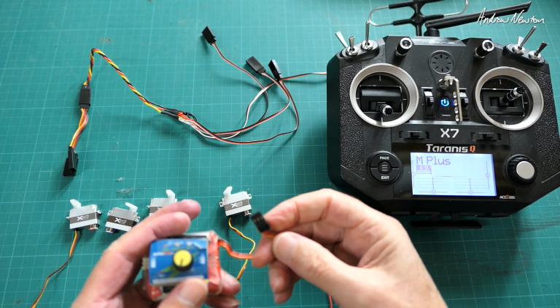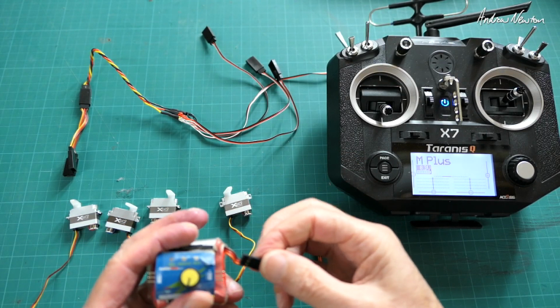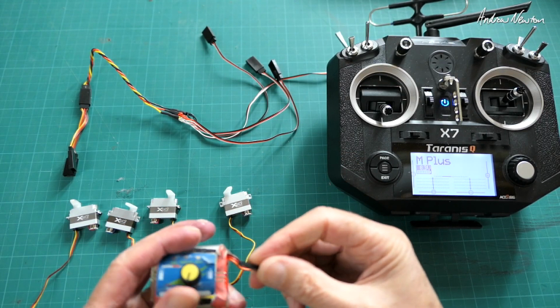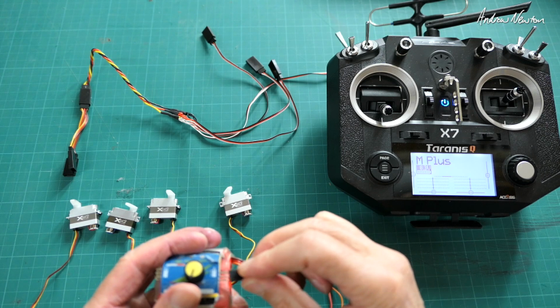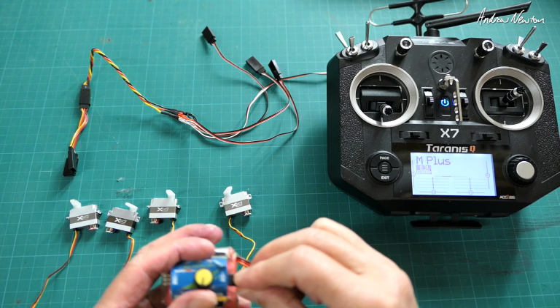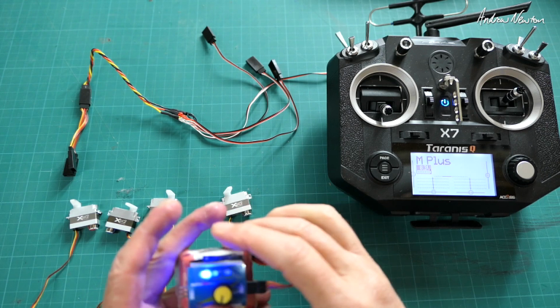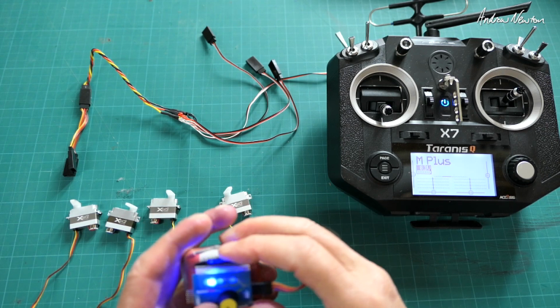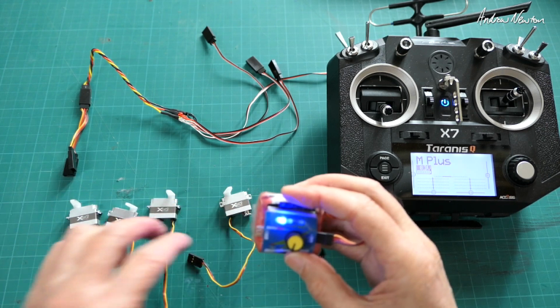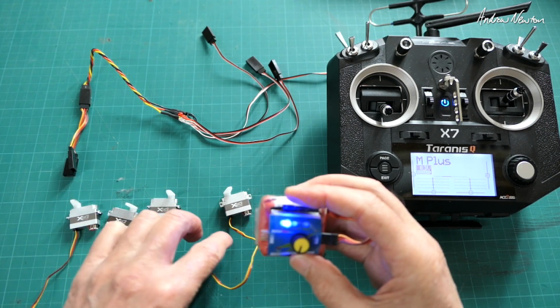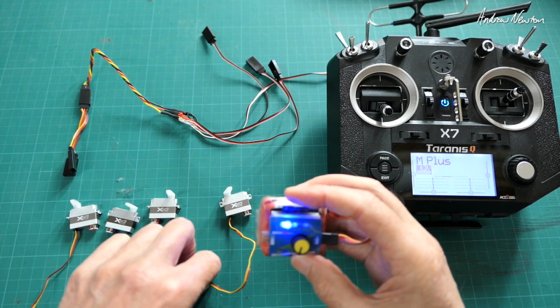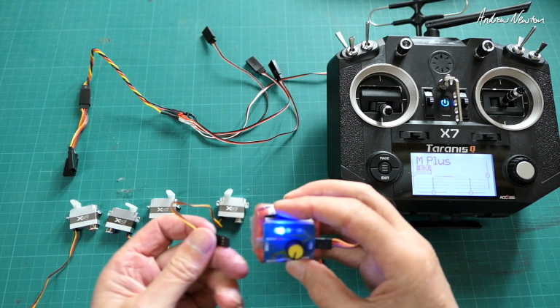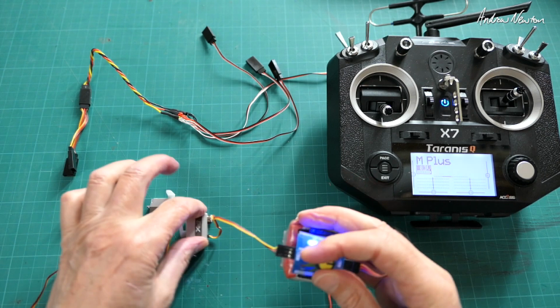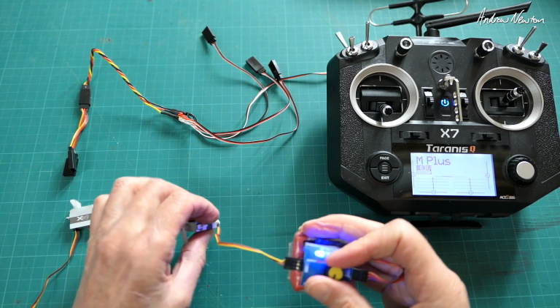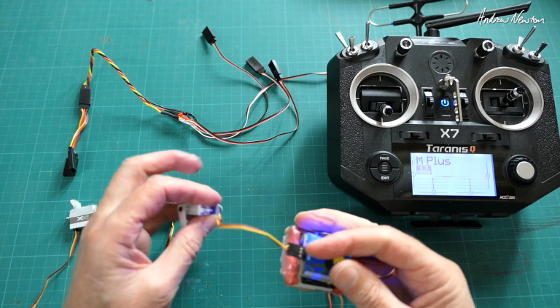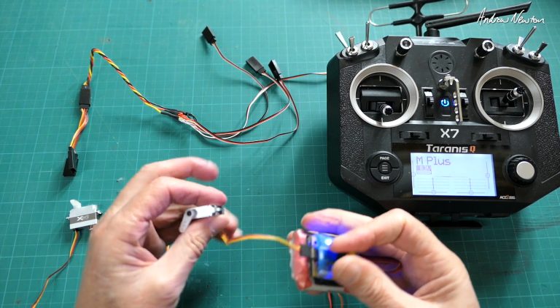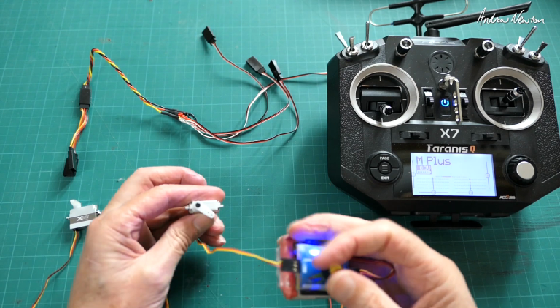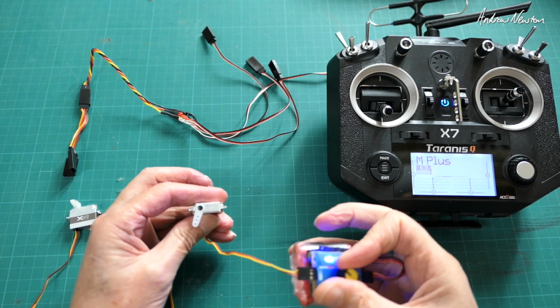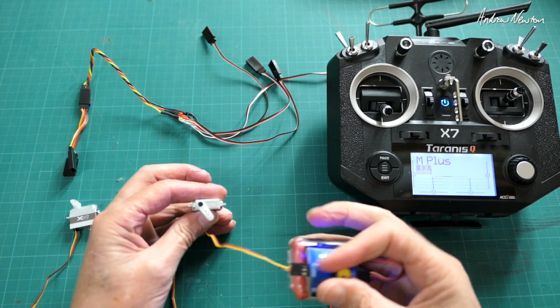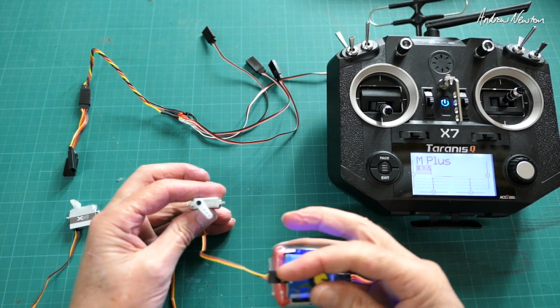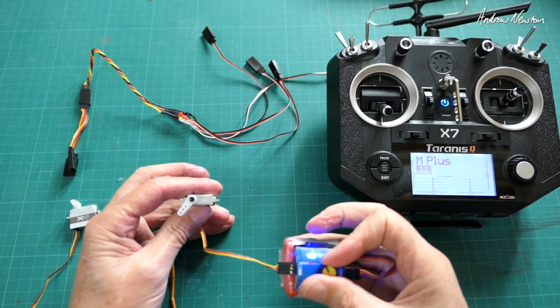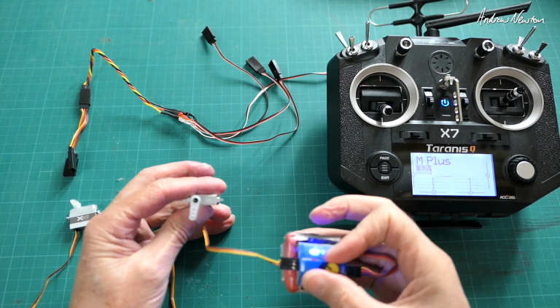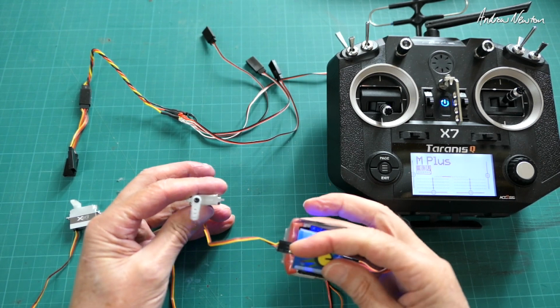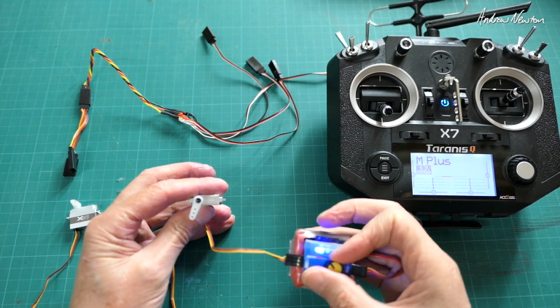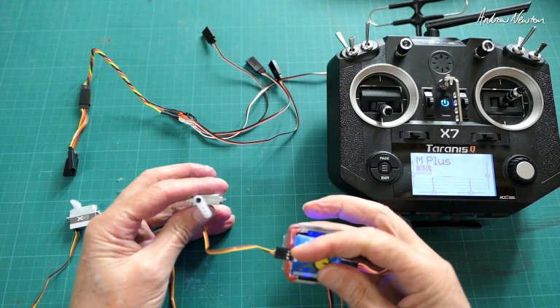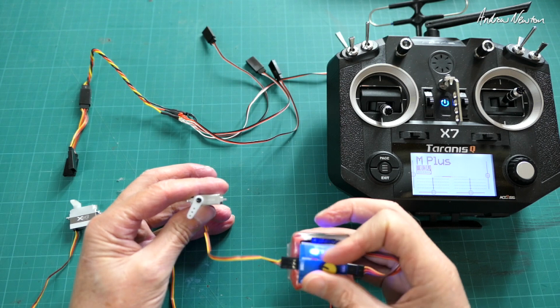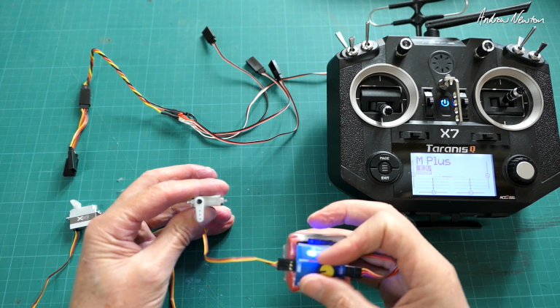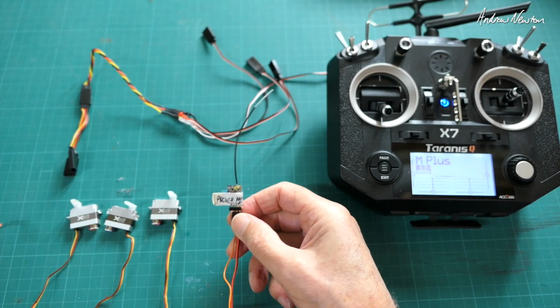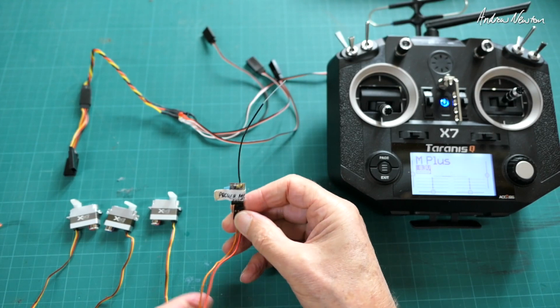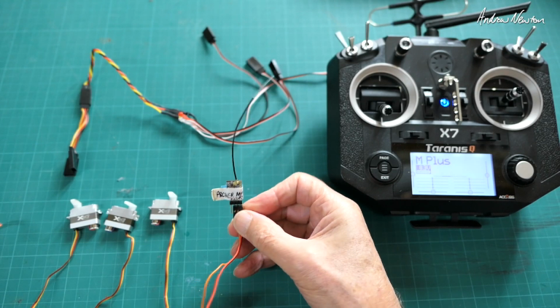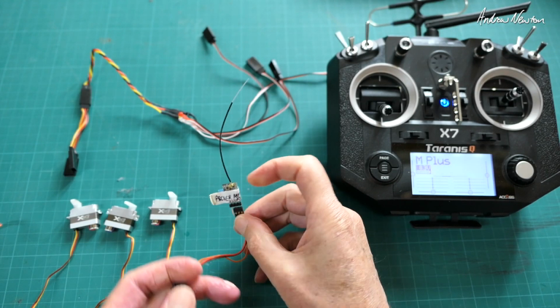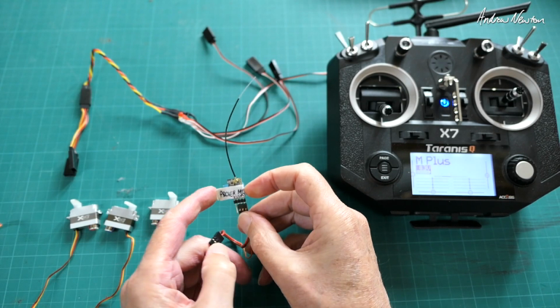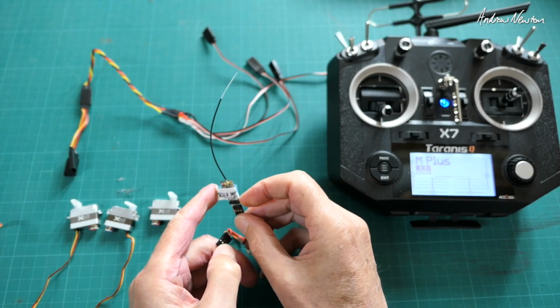First I'll show you they work as normal PWM capable servos. We've got our servo tester here — plug it in and we have normal PWM operation, just as you would expect.